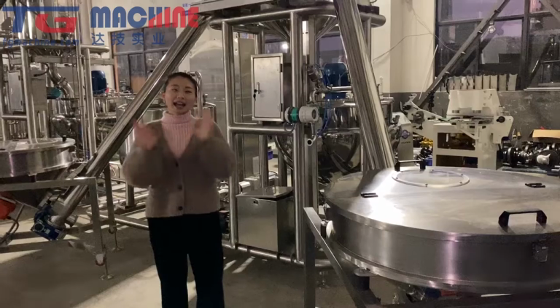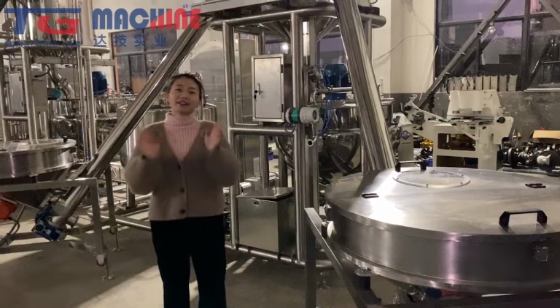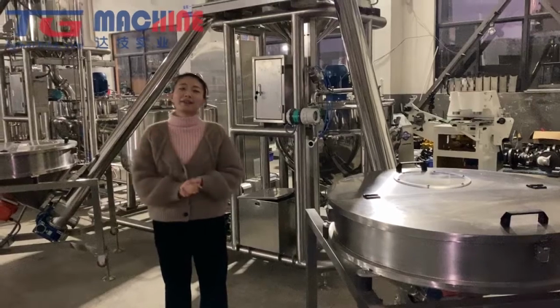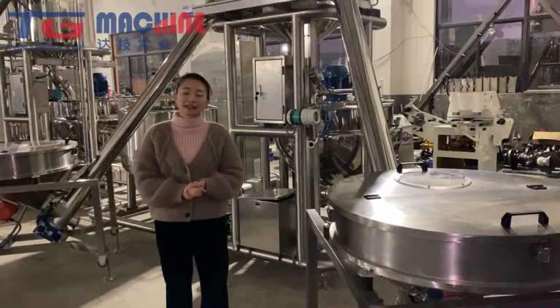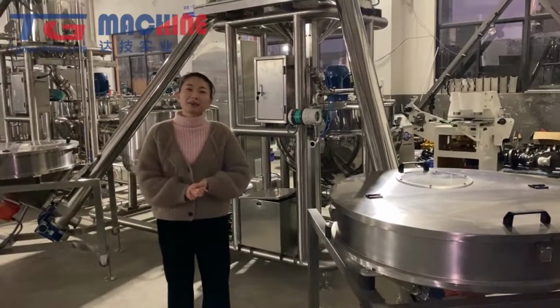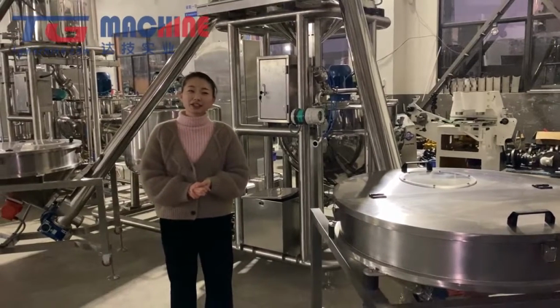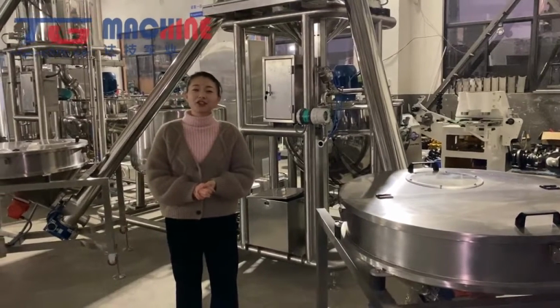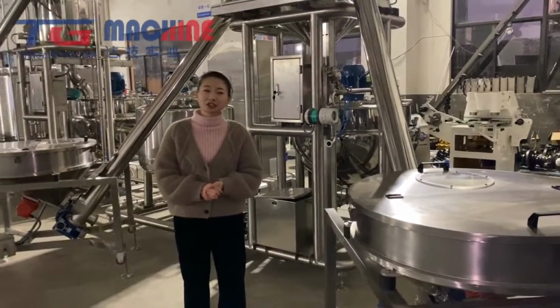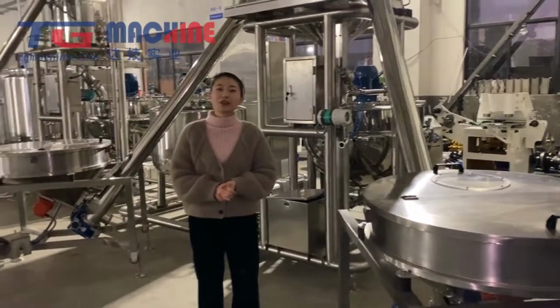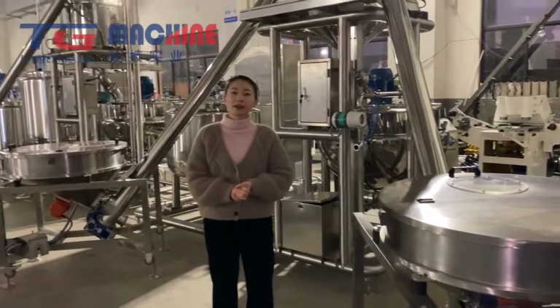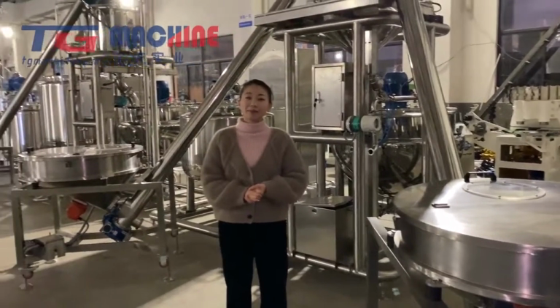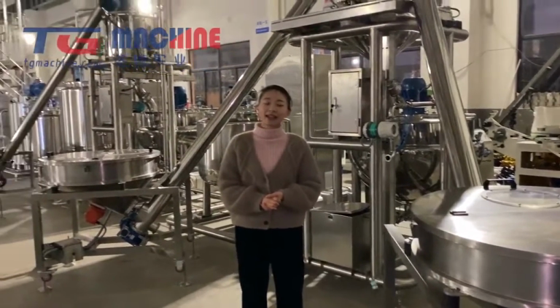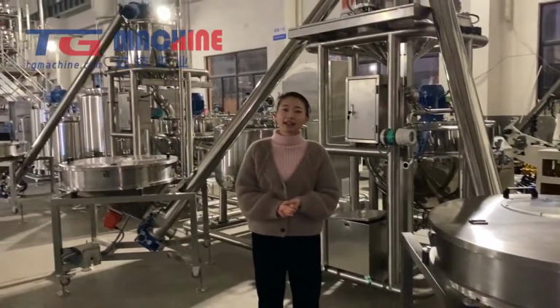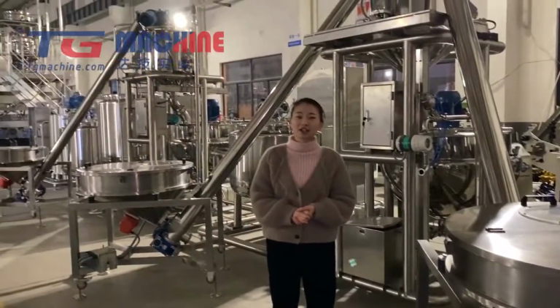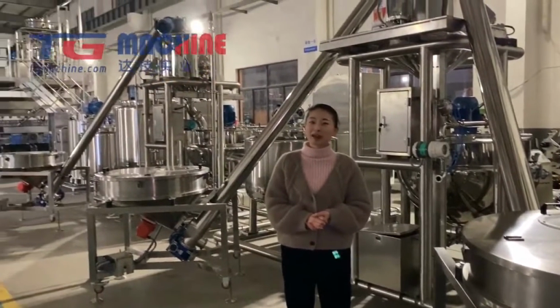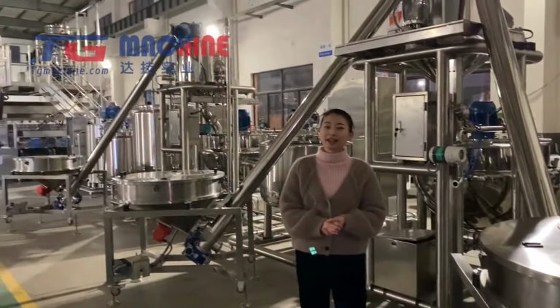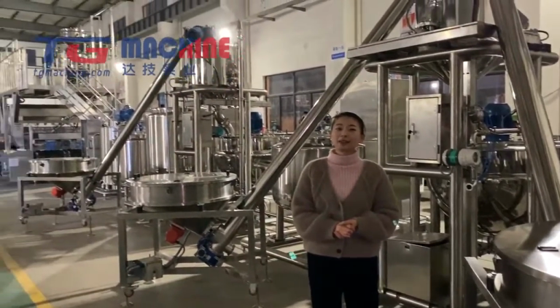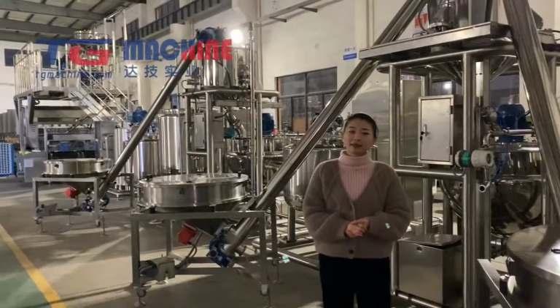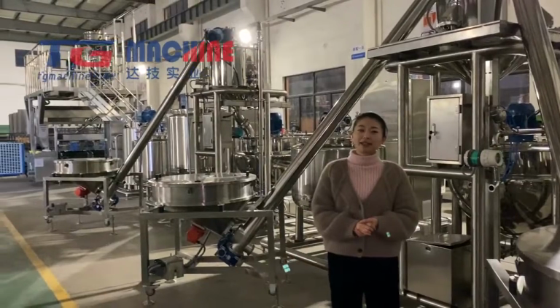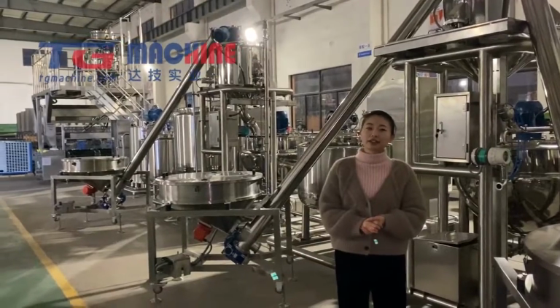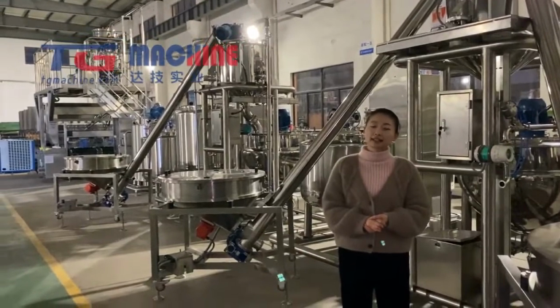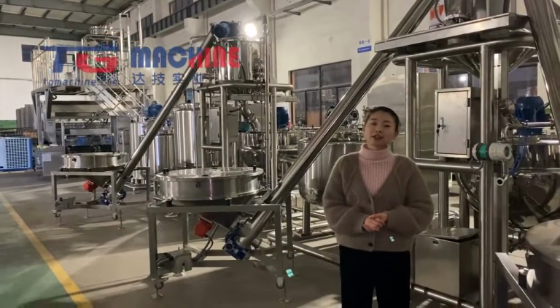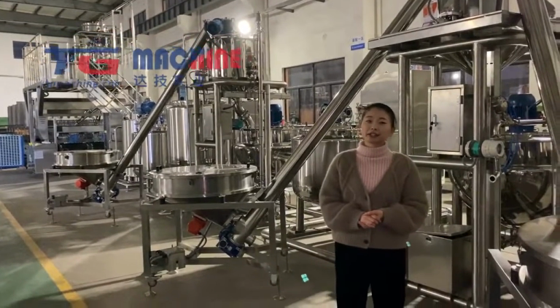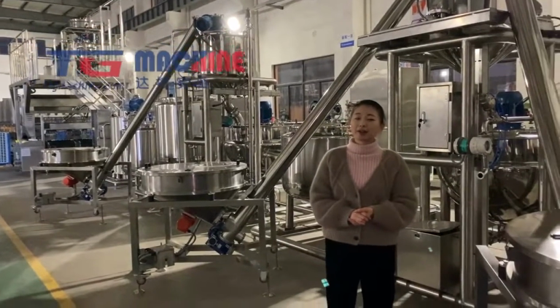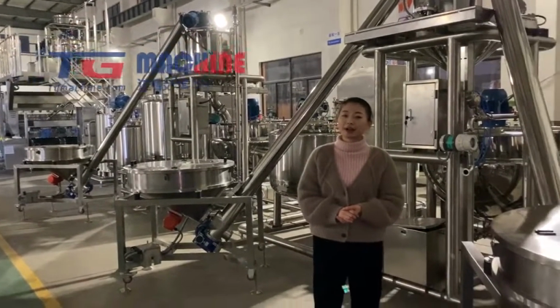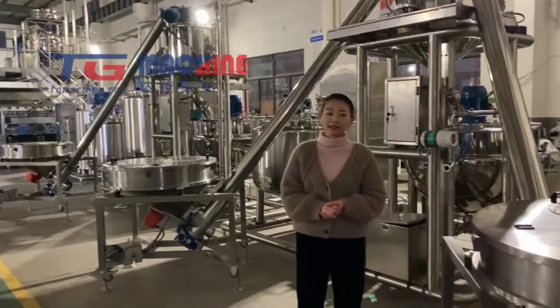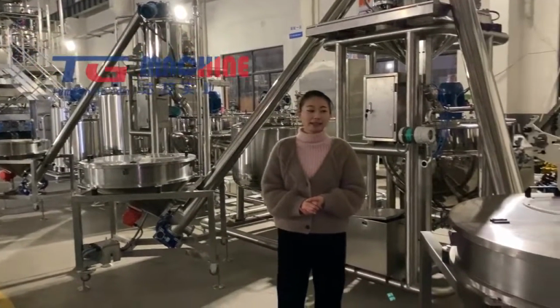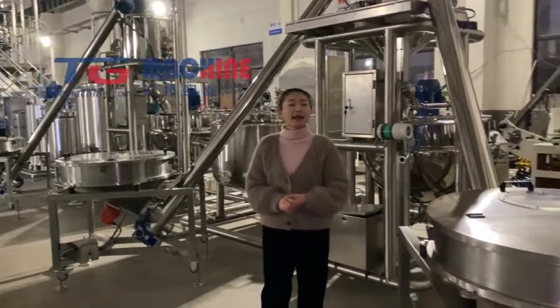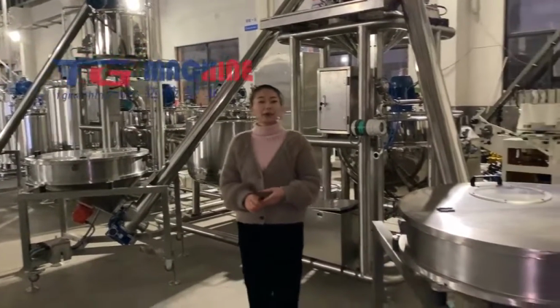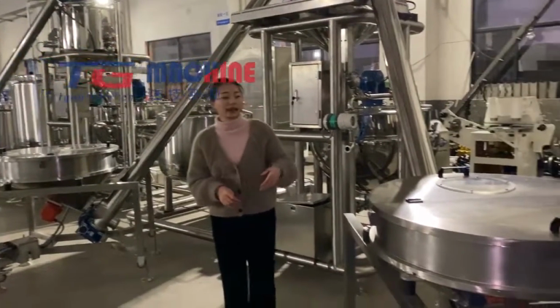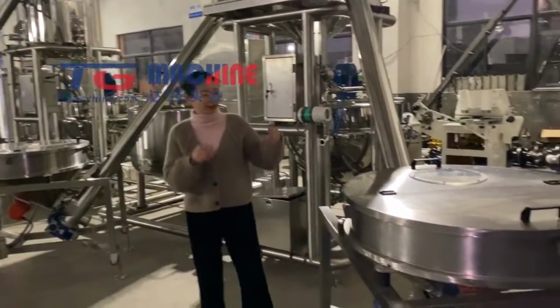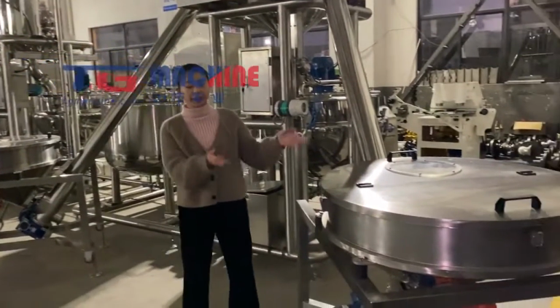Hello everyone, today we'd like to introduce you to our Pectin Candy Jumbo line with a capacity of 600 kg per hour. This line will begin from here.